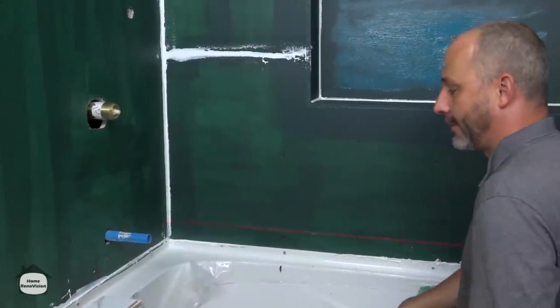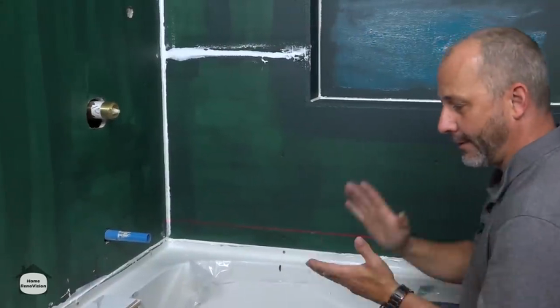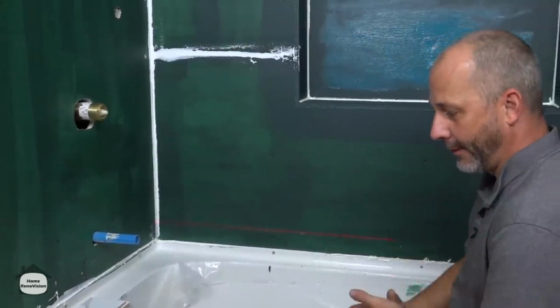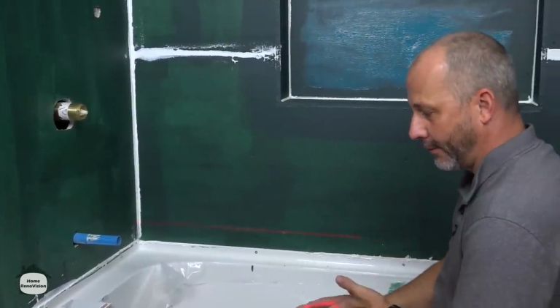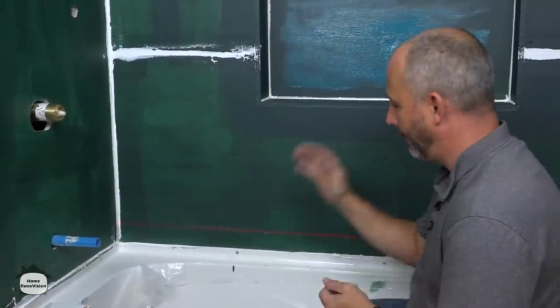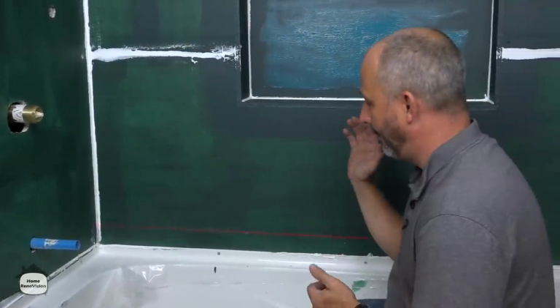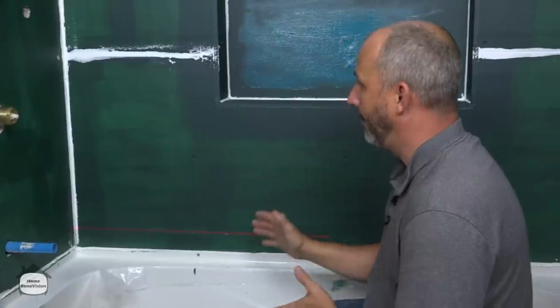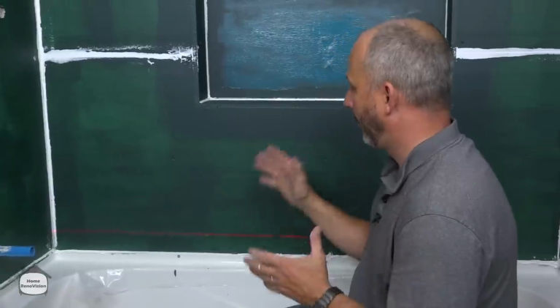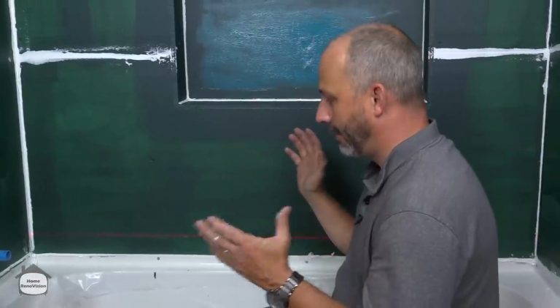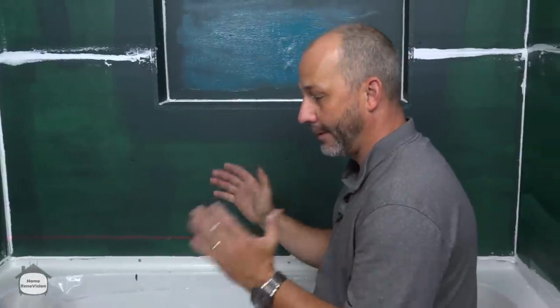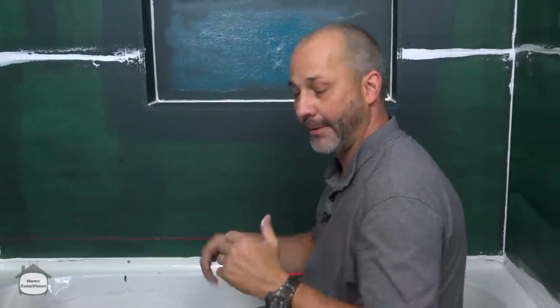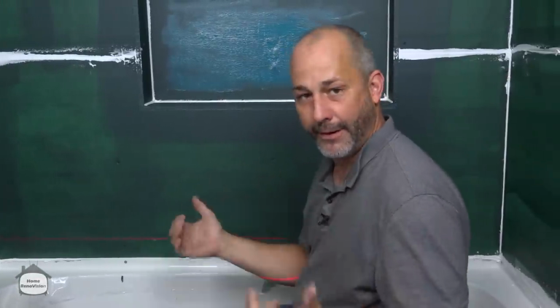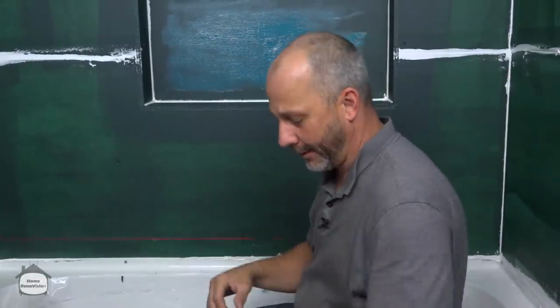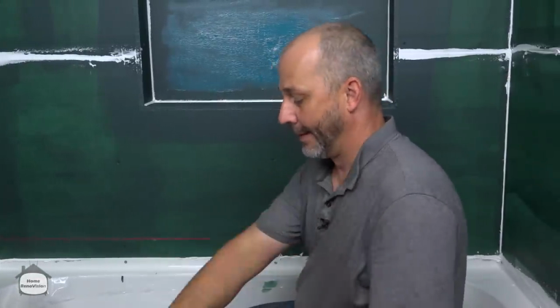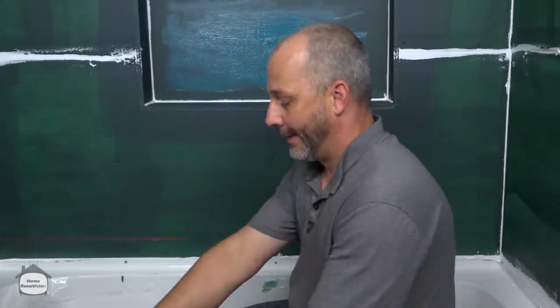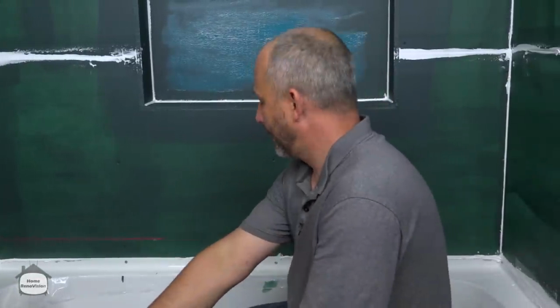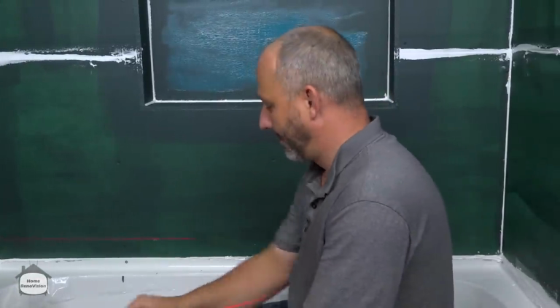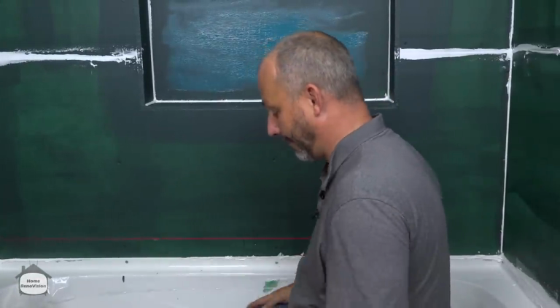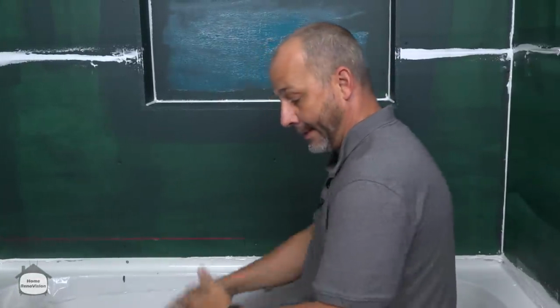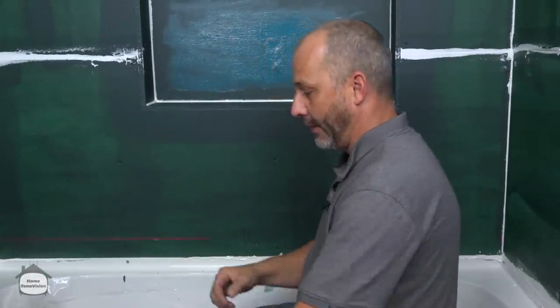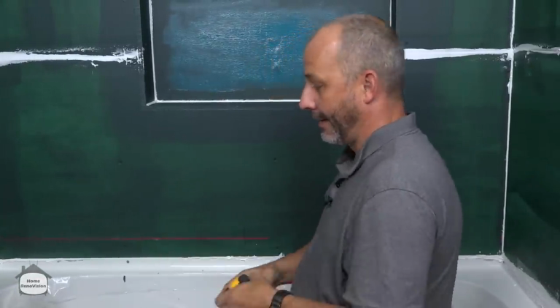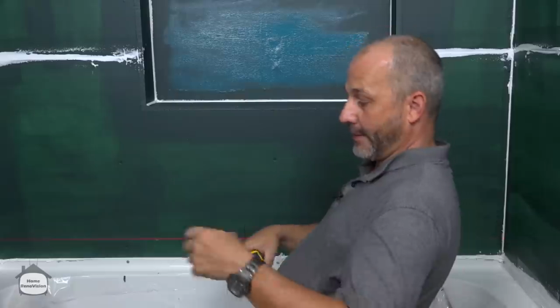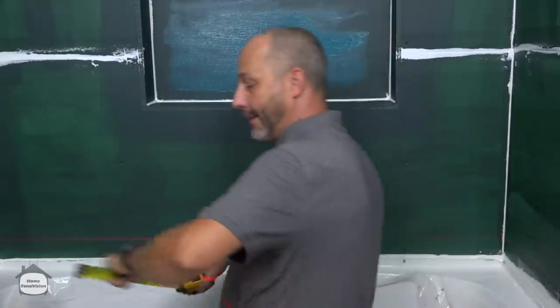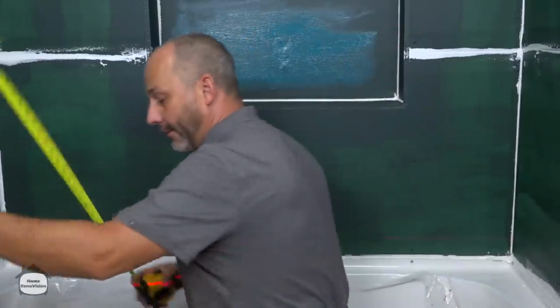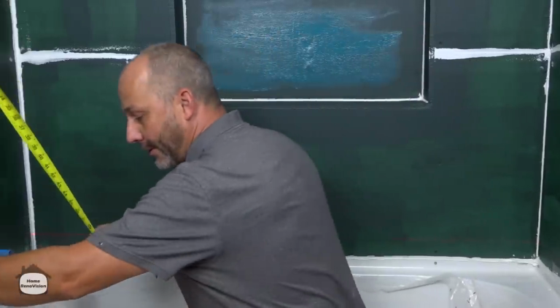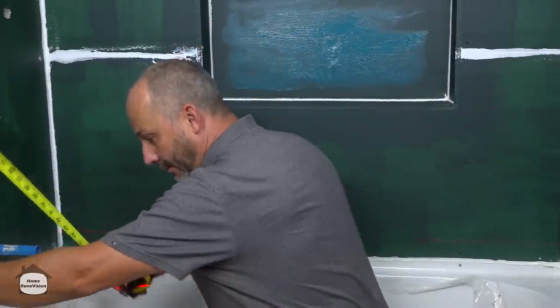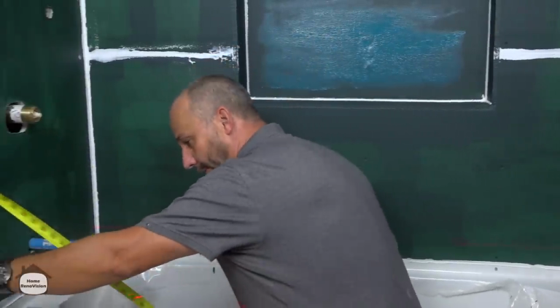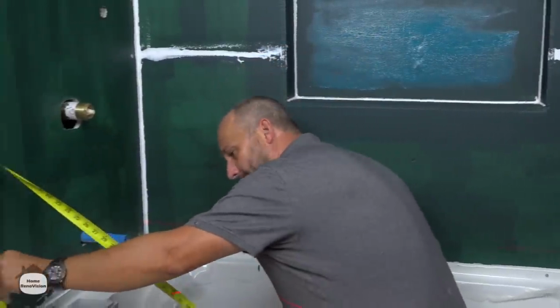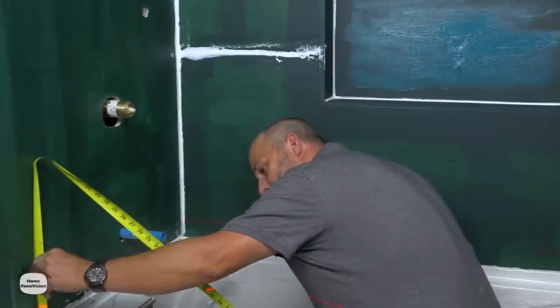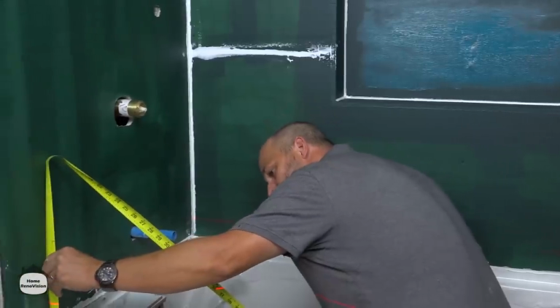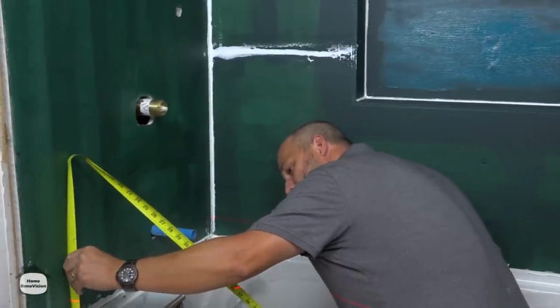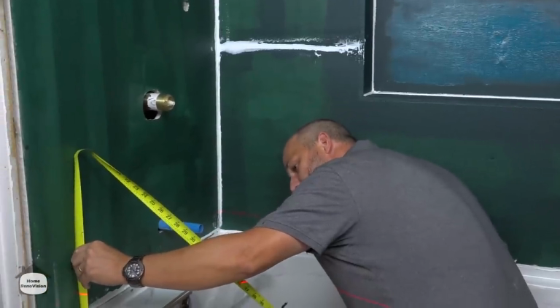Once you've got your configuration worked out and you're happy with where you're starting and stopping and you know how you're going to finish, now it's time to start setting your tile. We take our laser level and we check all our corners for the high and low point.